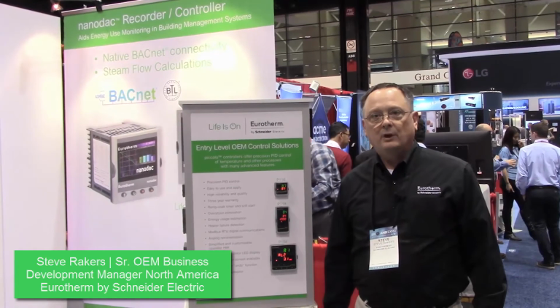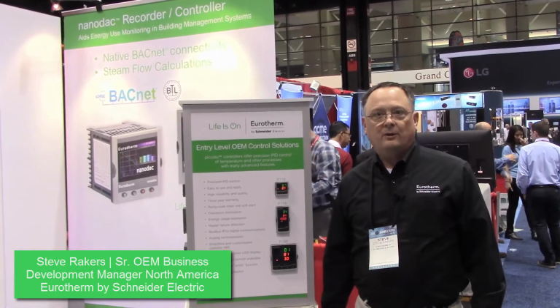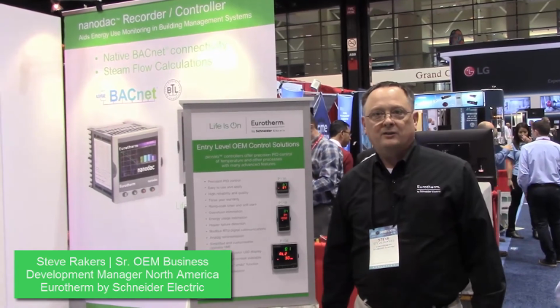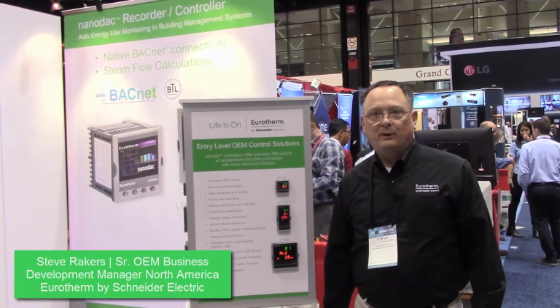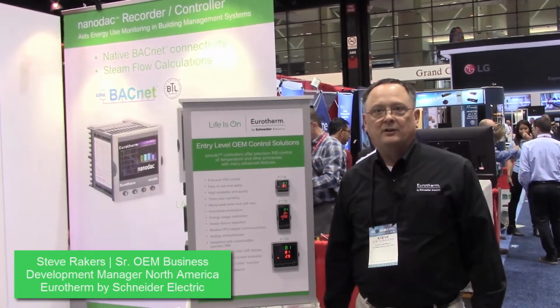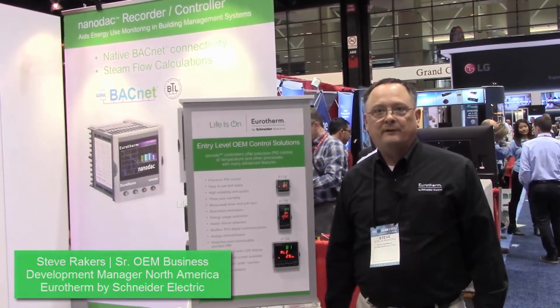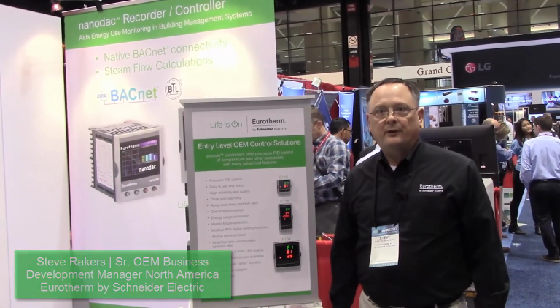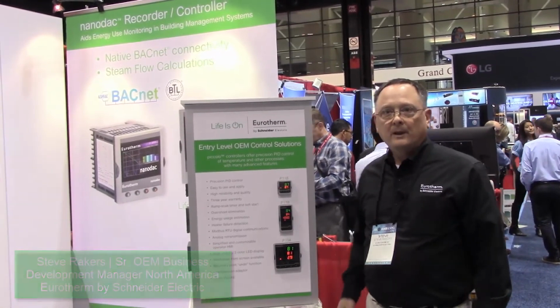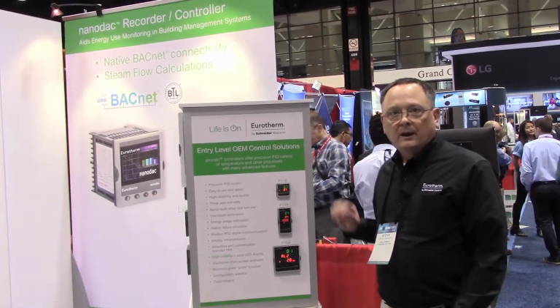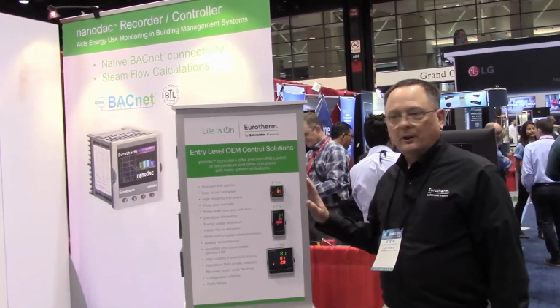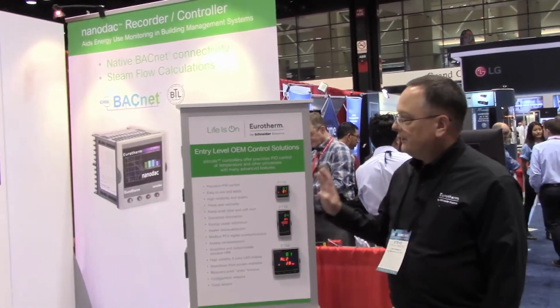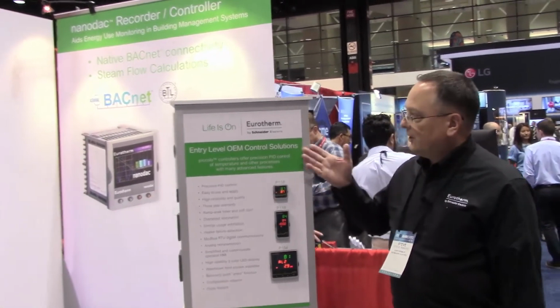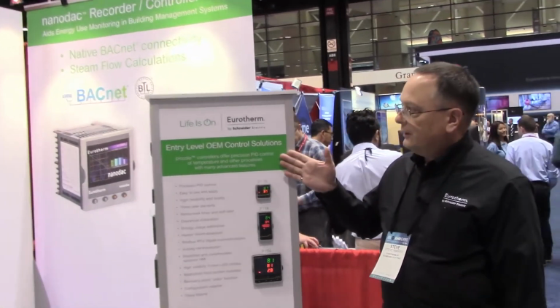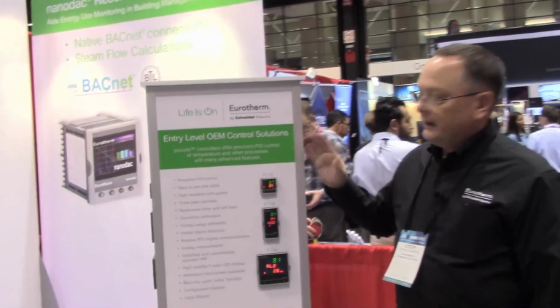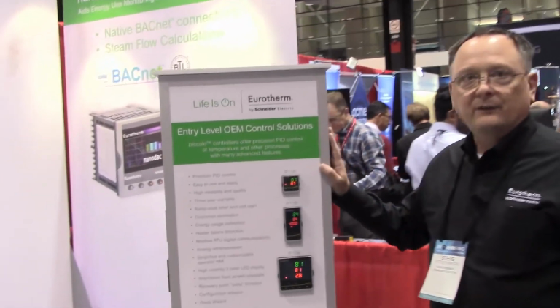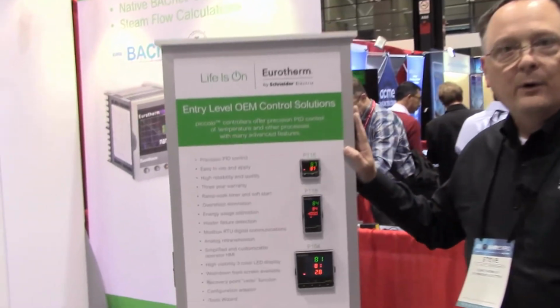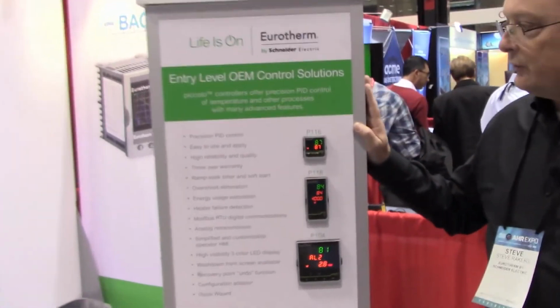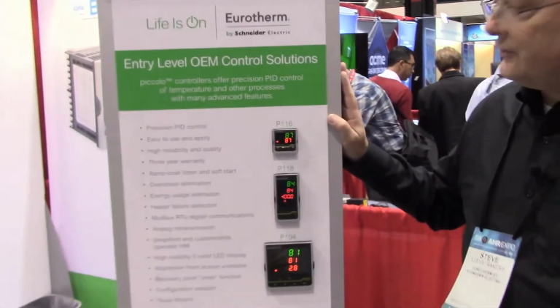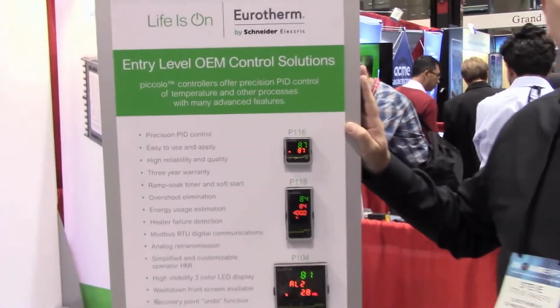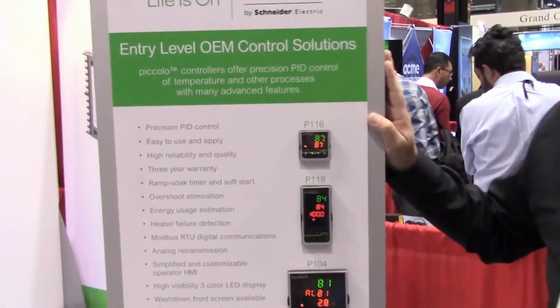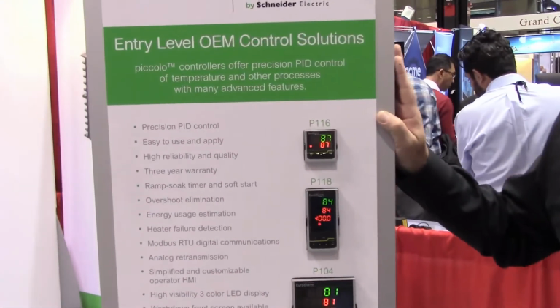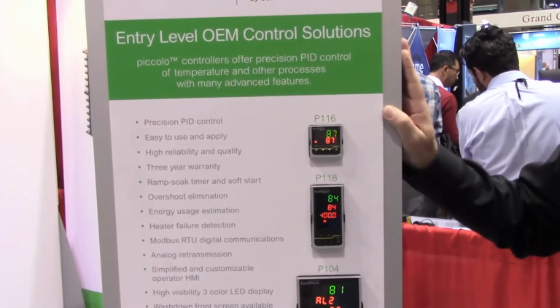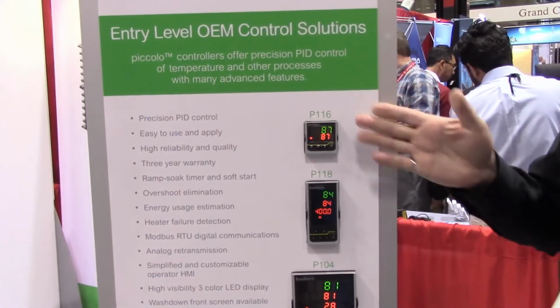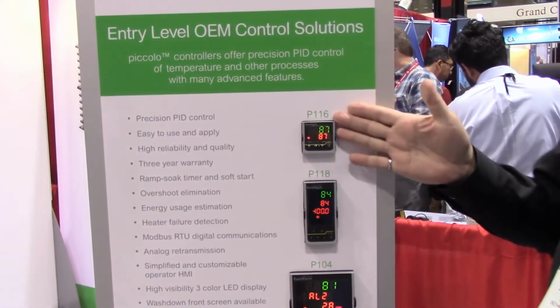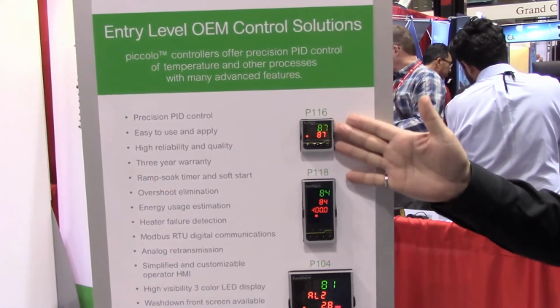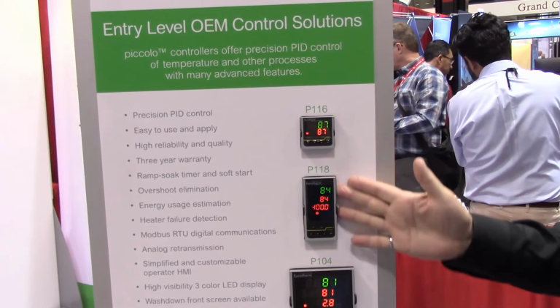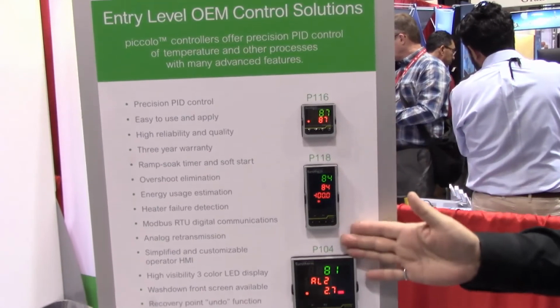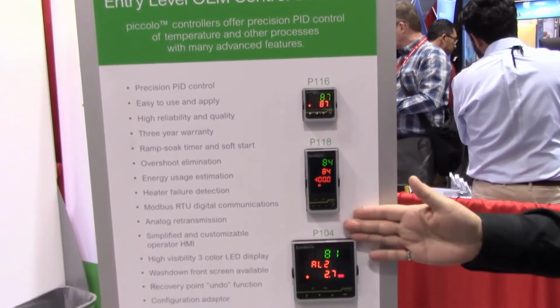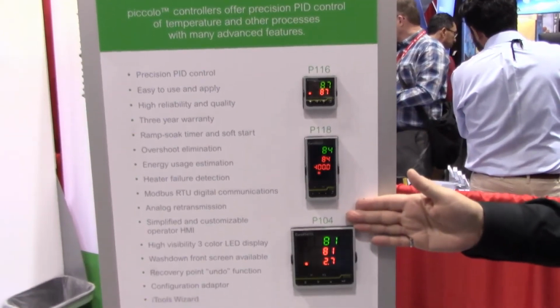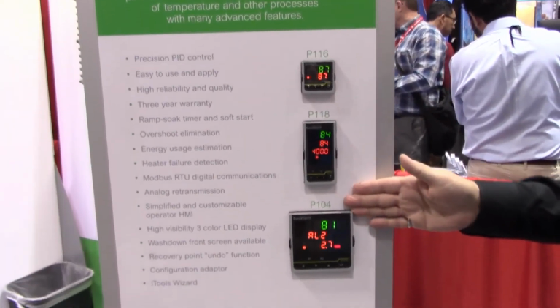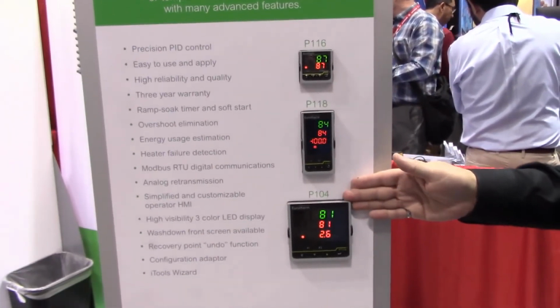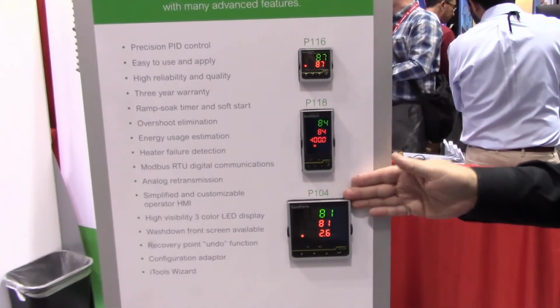We're showcasing some new products on display from Uretherm. To start with, here is our entry level of OEM controllers, the Piccolo series. It comes in three distinct sizes to match your unique needs.